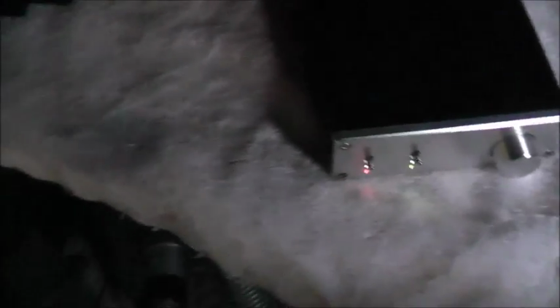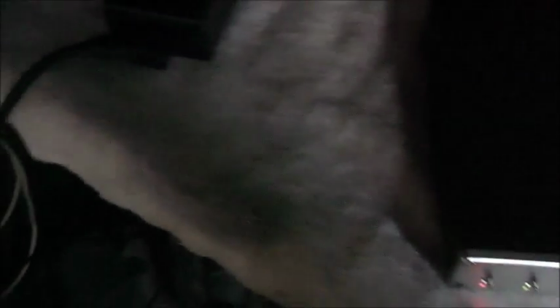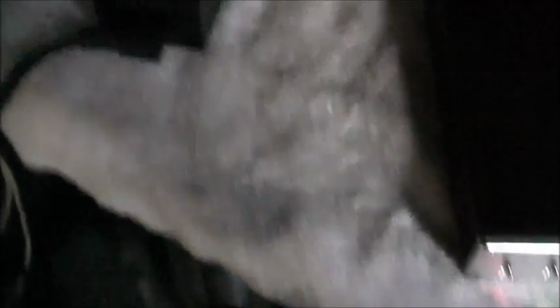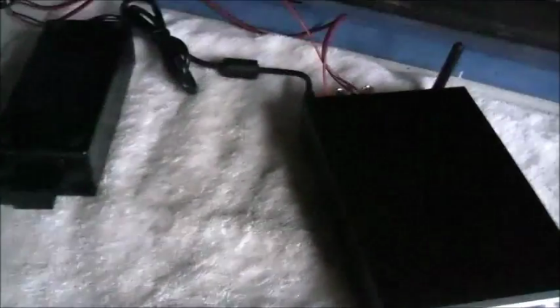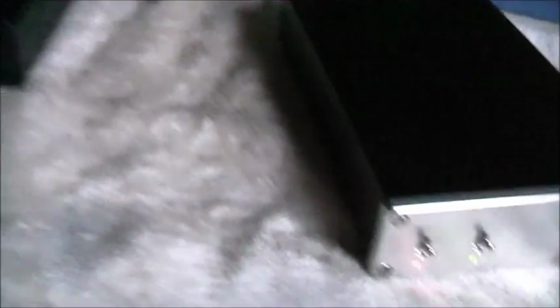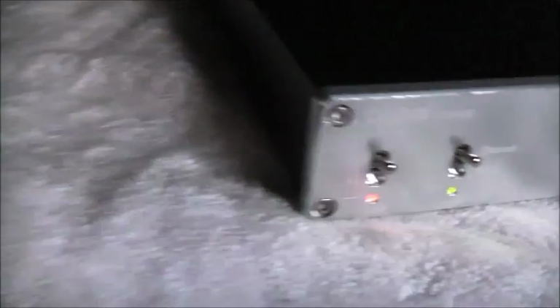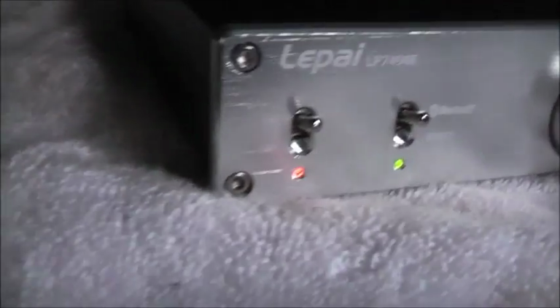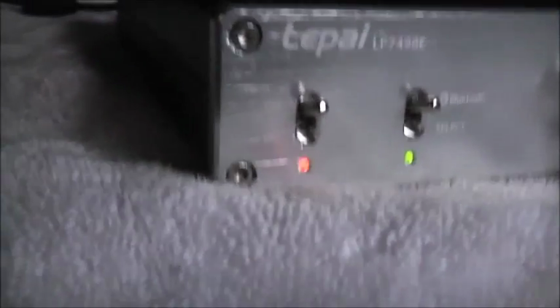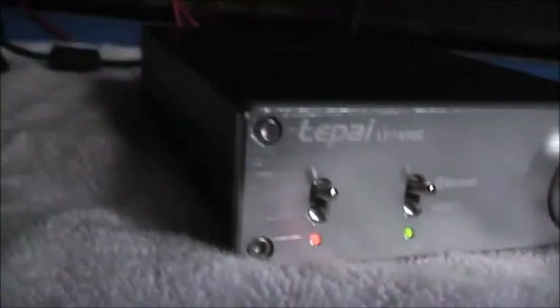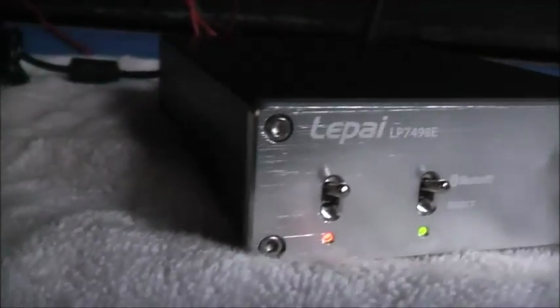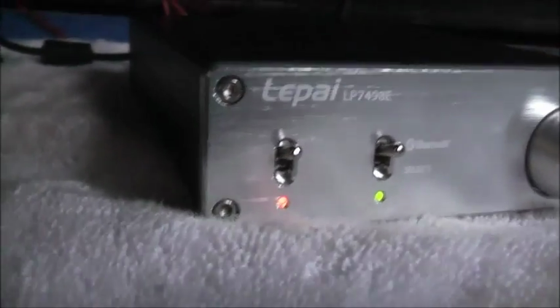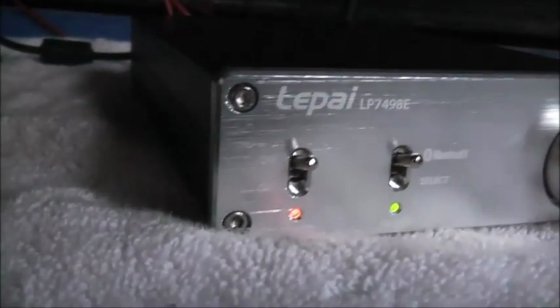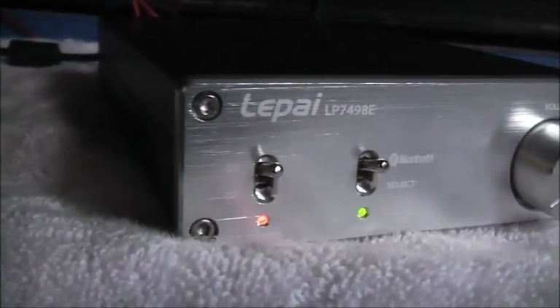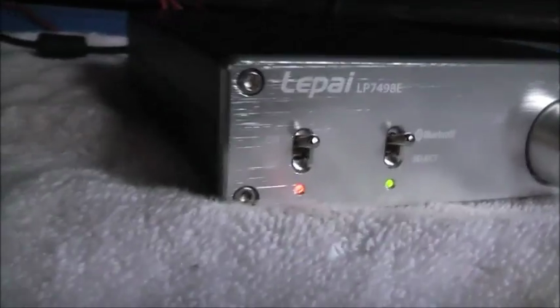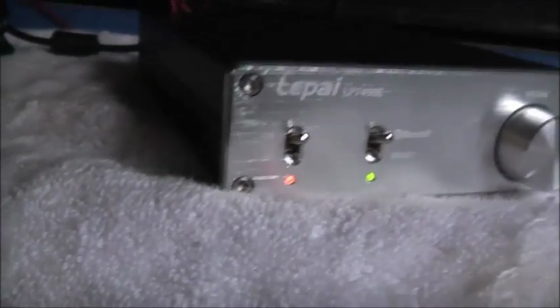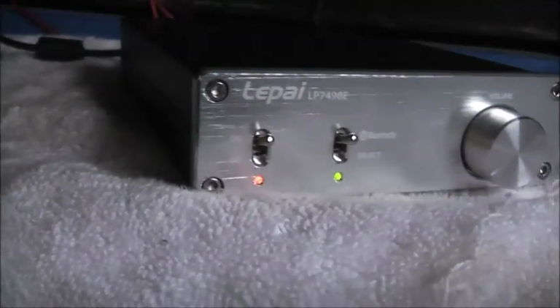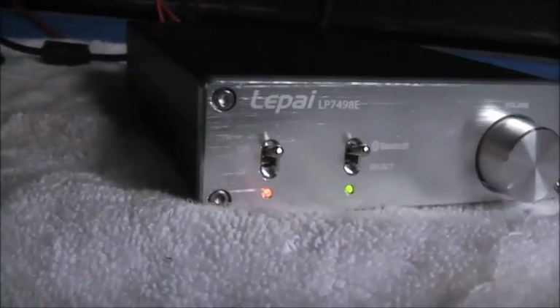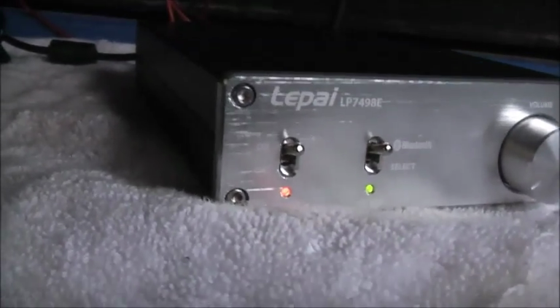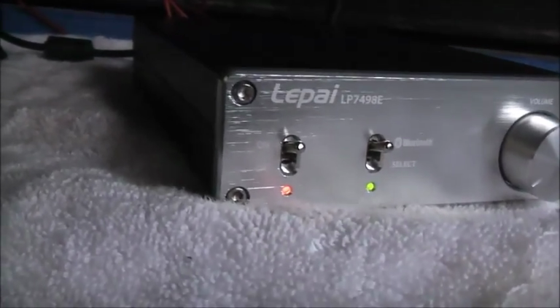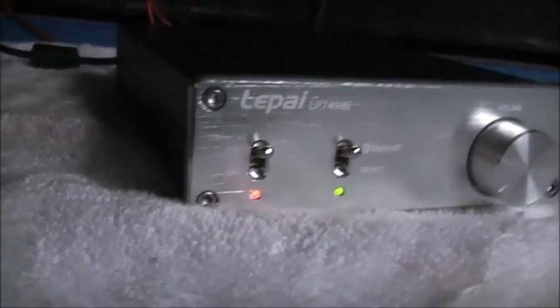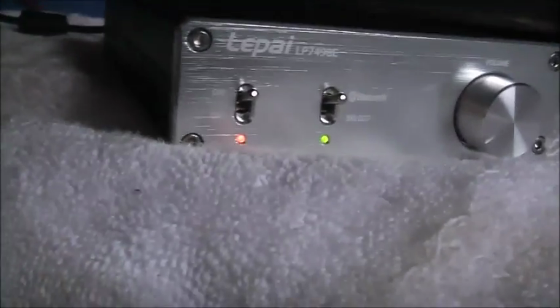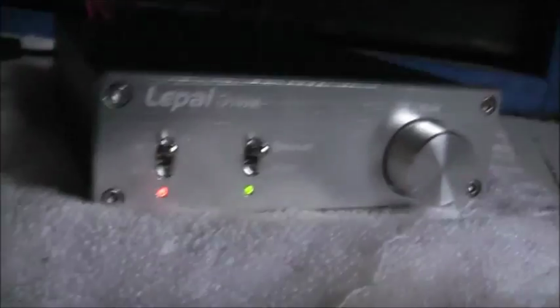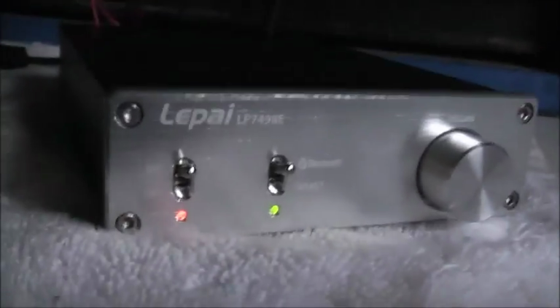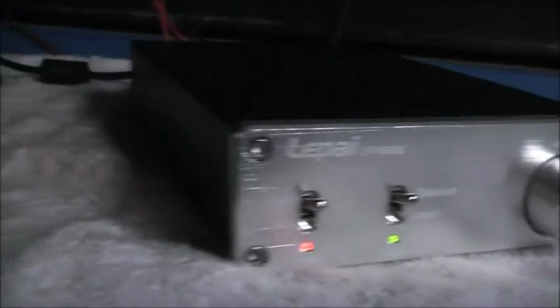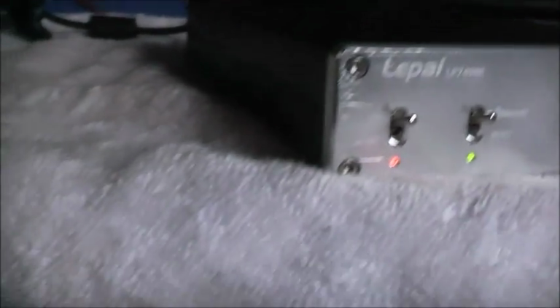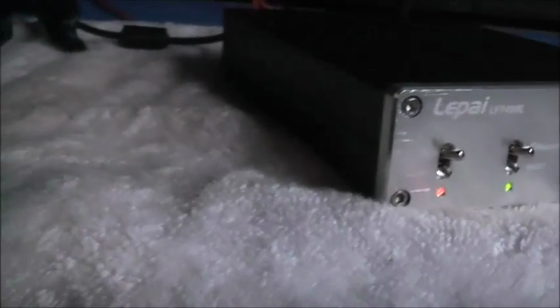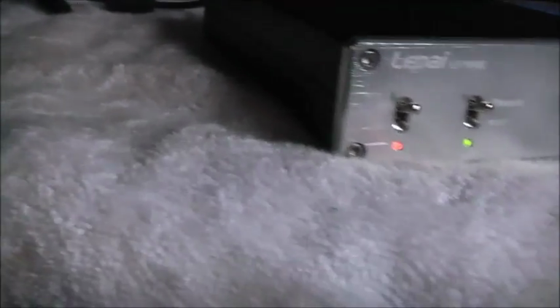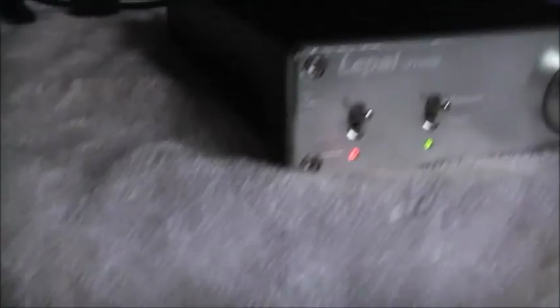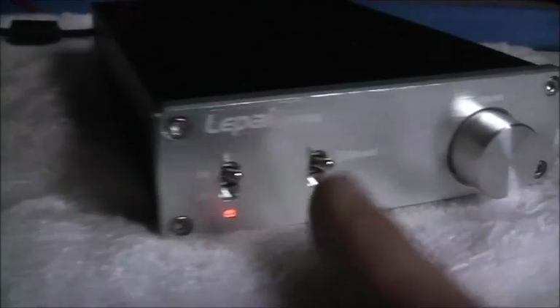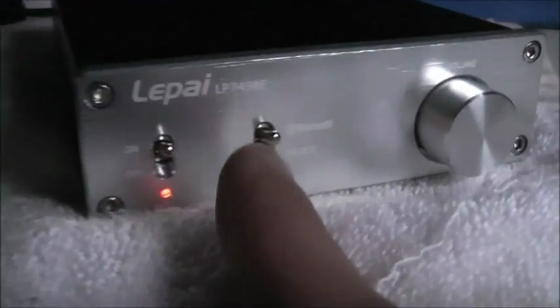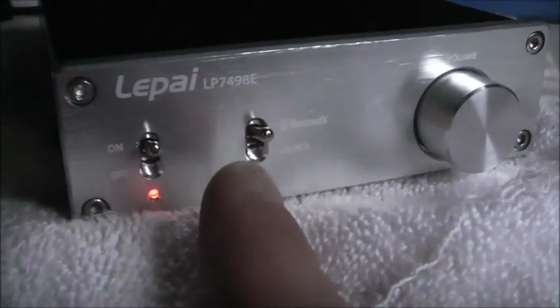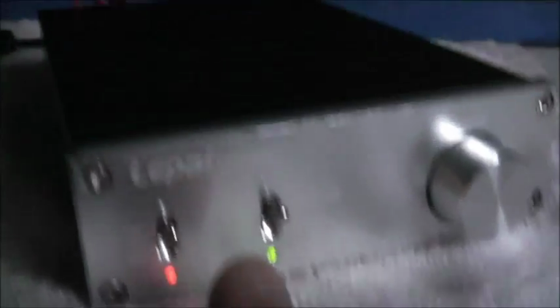G'day for your Zola. Grab one of these, the Pi LP7498E of Parts Express. I think this is the next model up from the LP1601S.